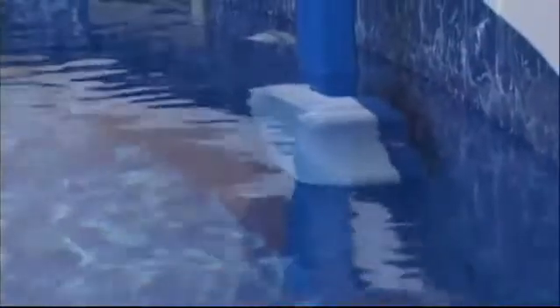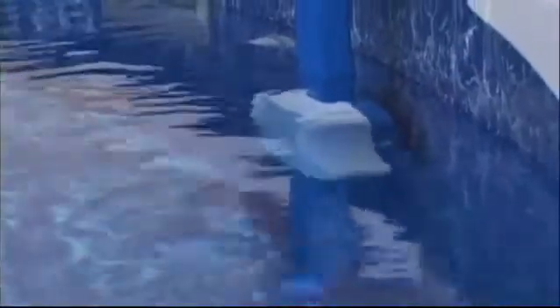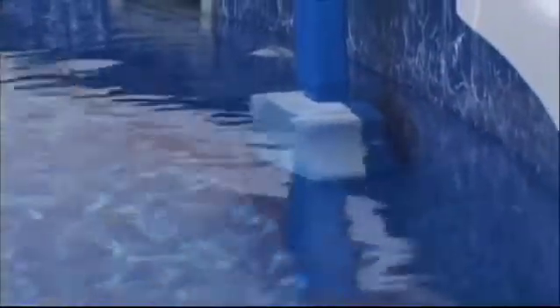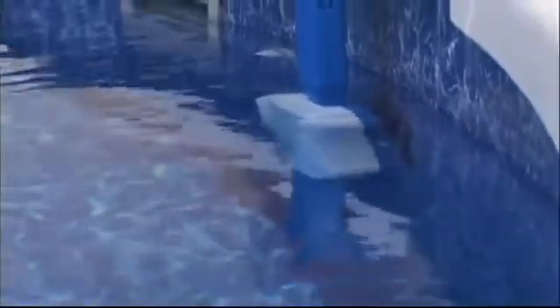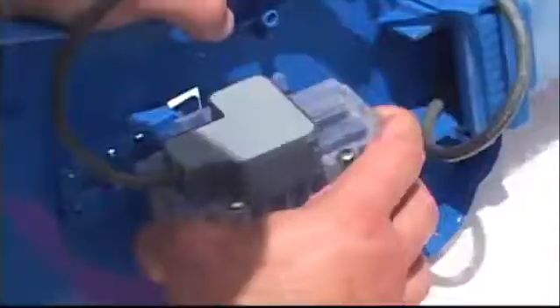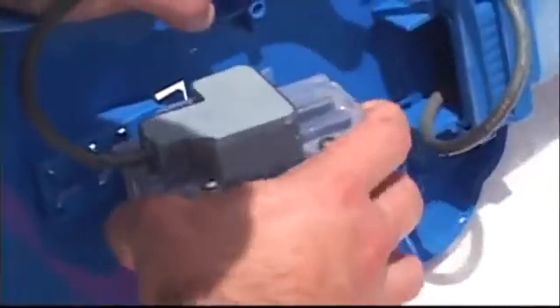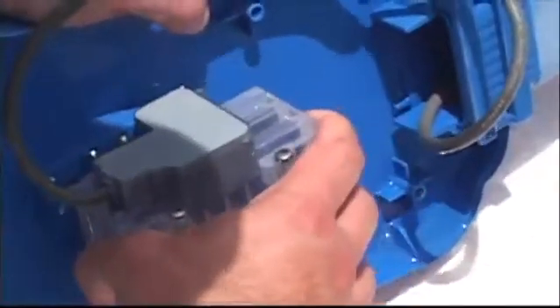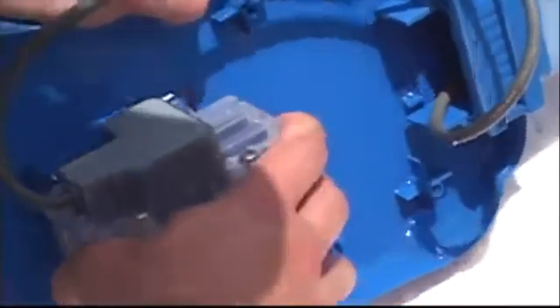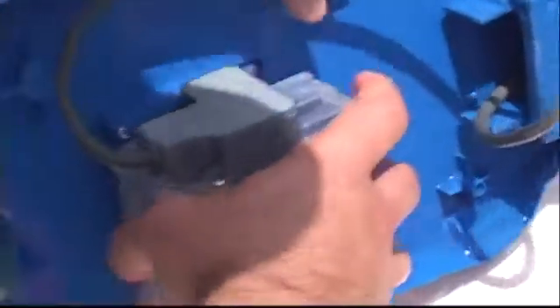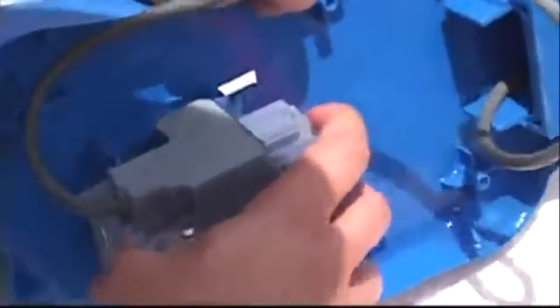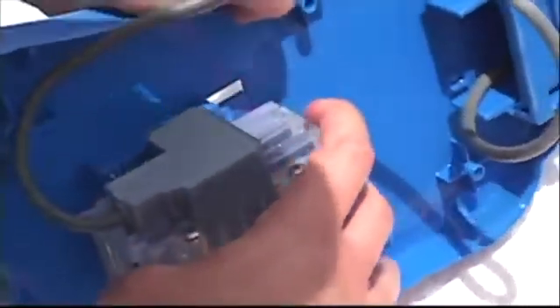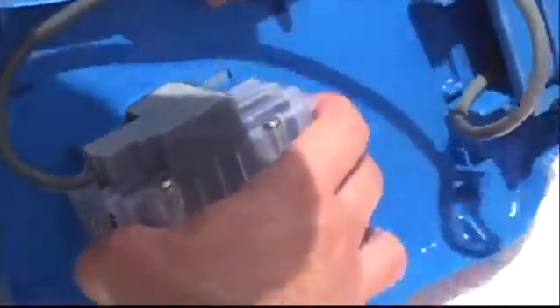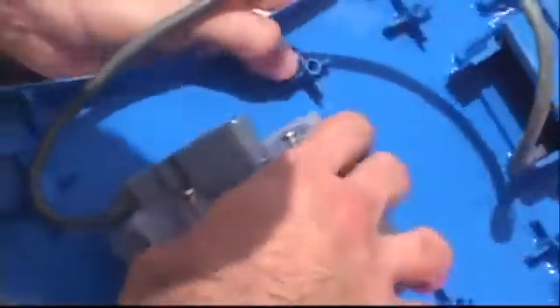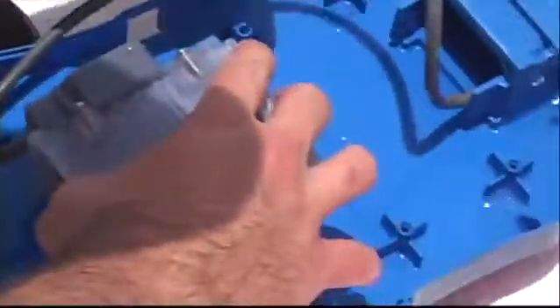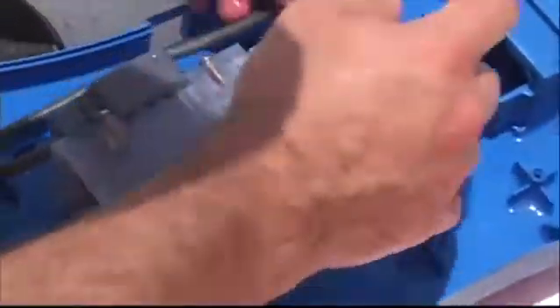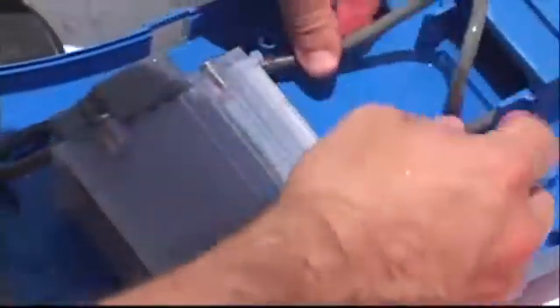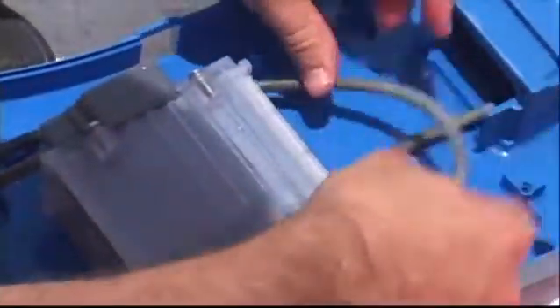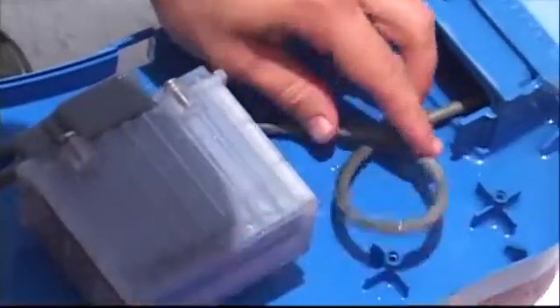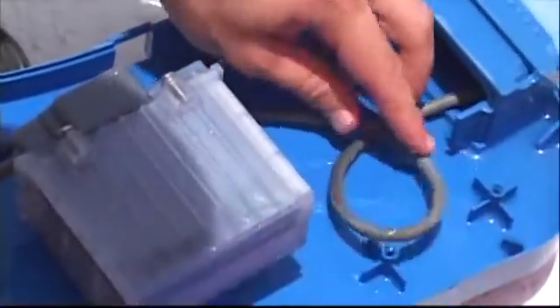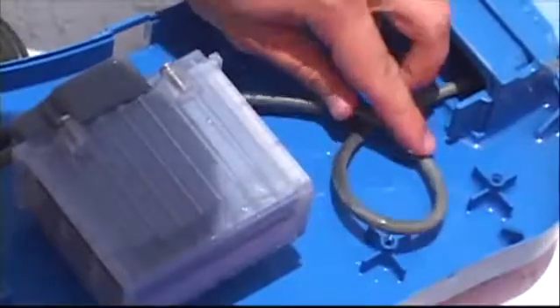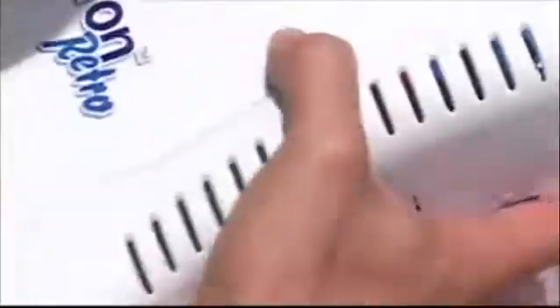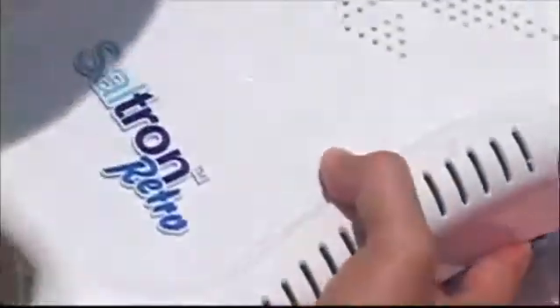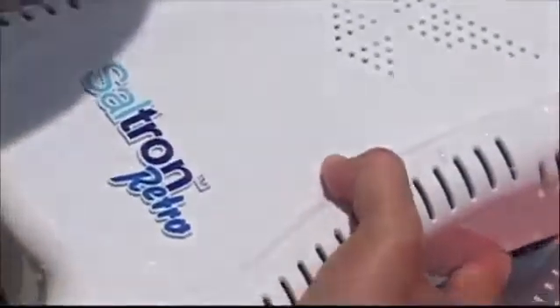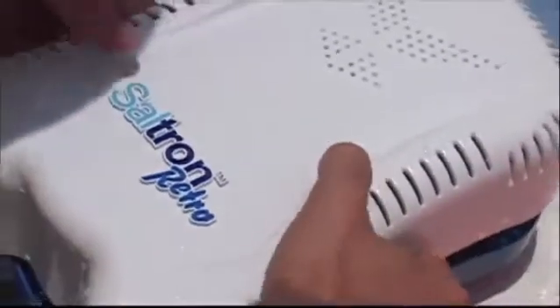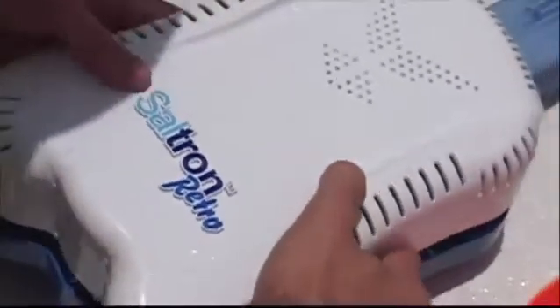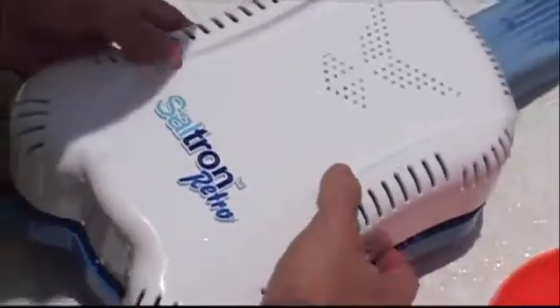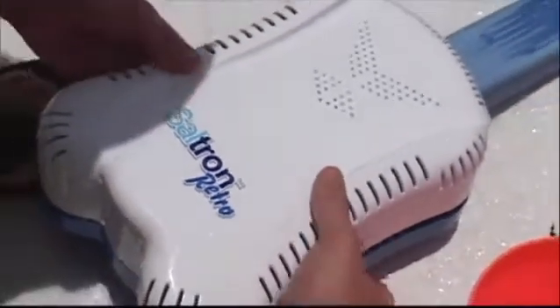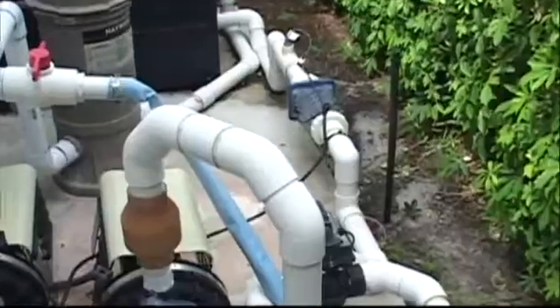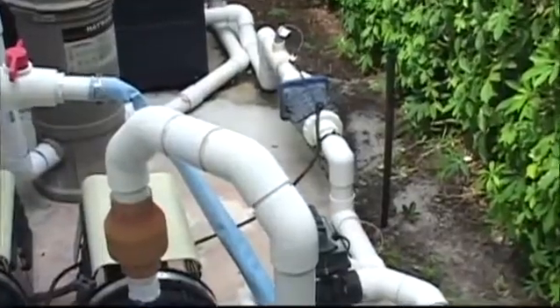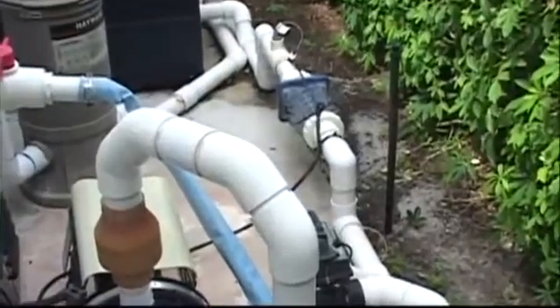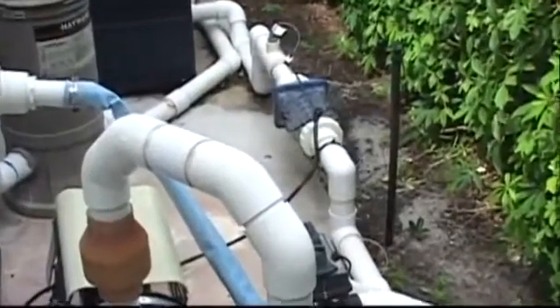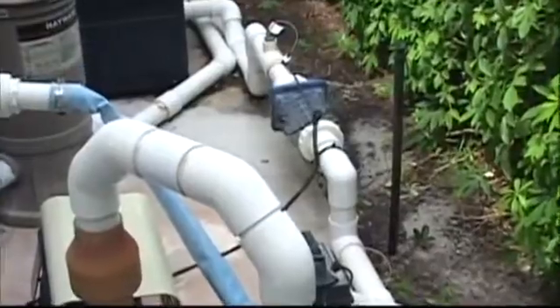The commercial-grade electrolytic cells are built to last, and by reversing polarity, the system keeps them clean and free from scaling for an extended period of time. This benefit is usually reserved for in-line chlorination units costing much, much more.